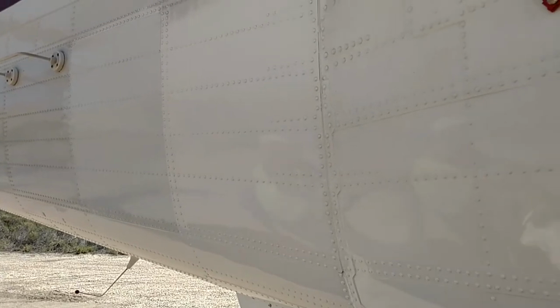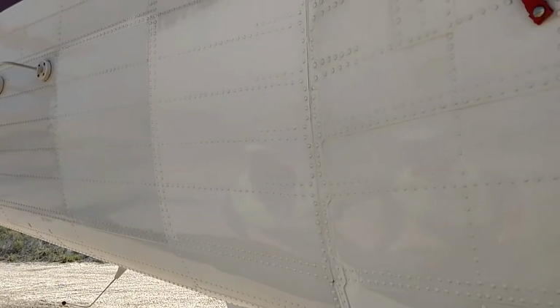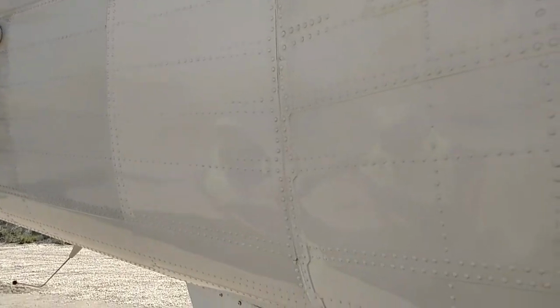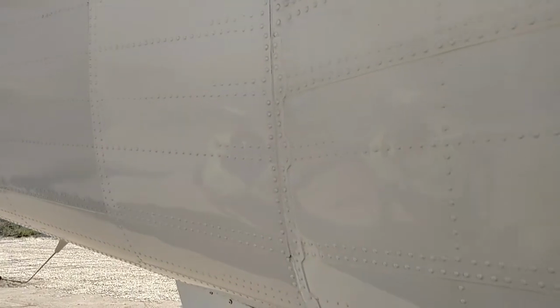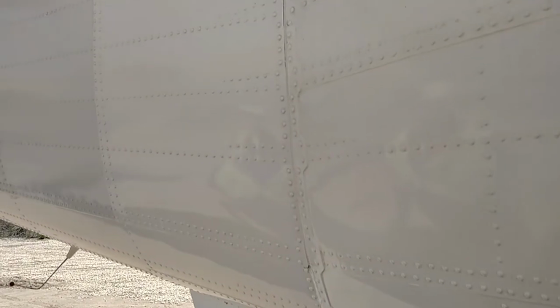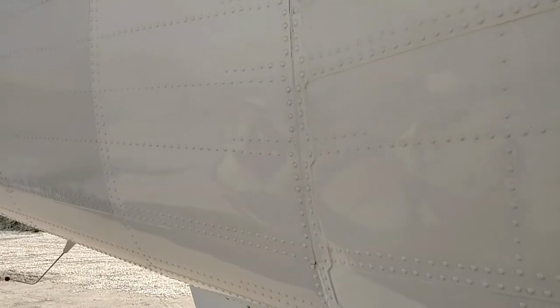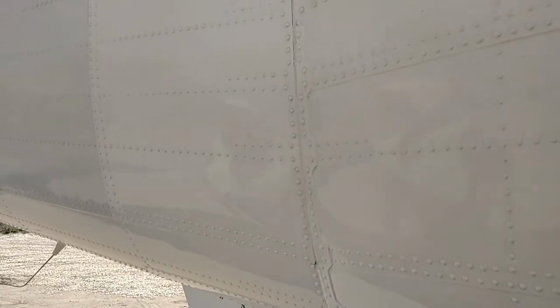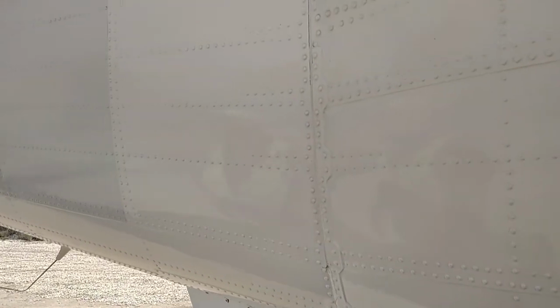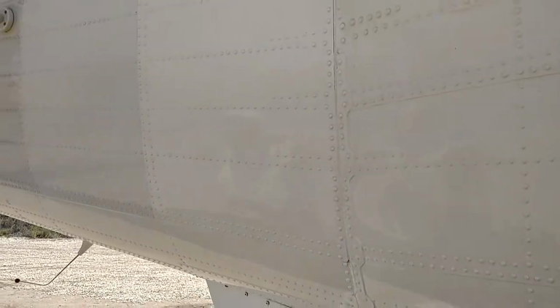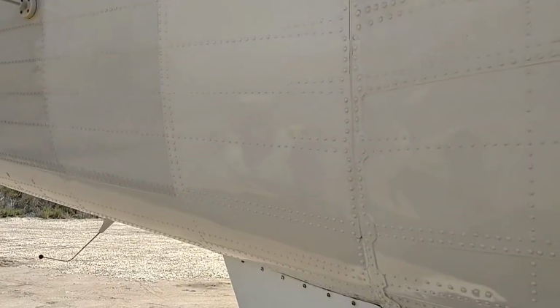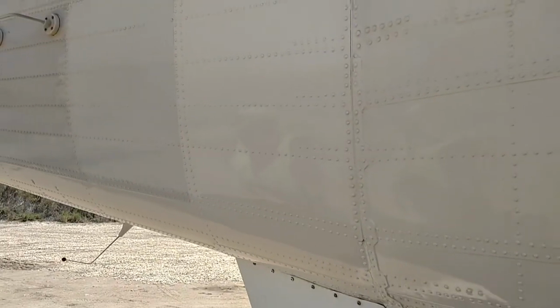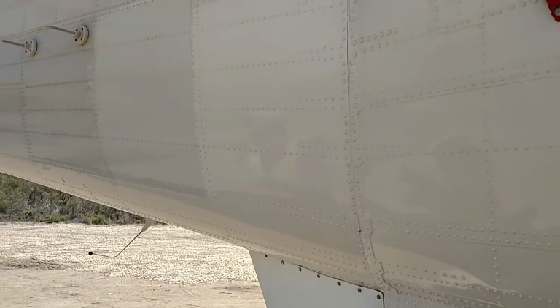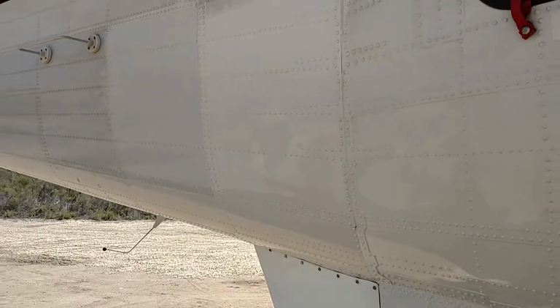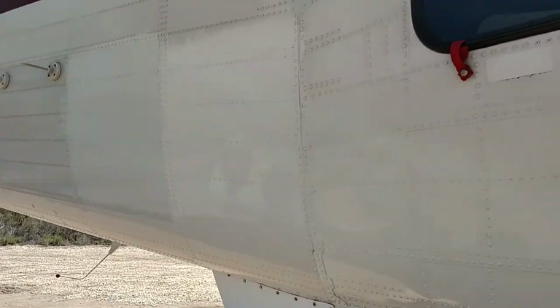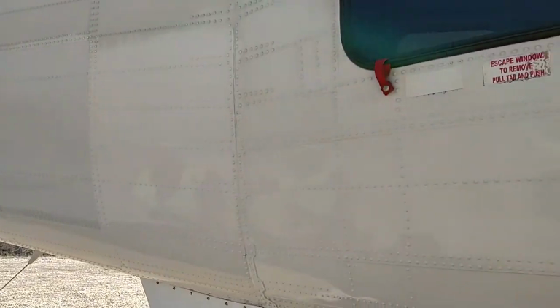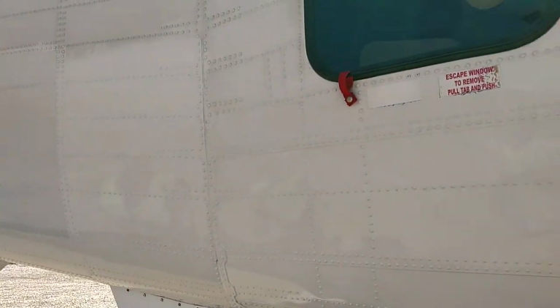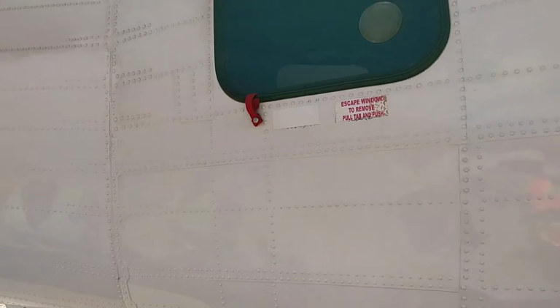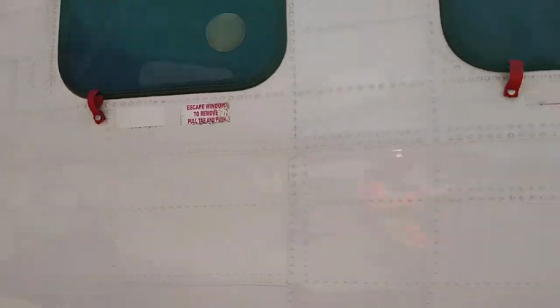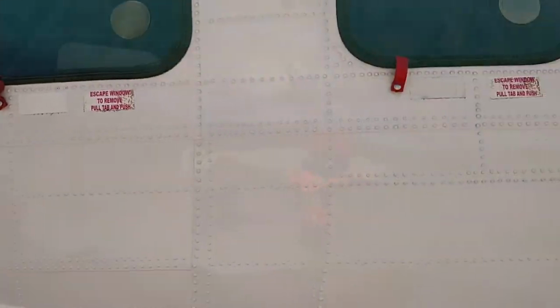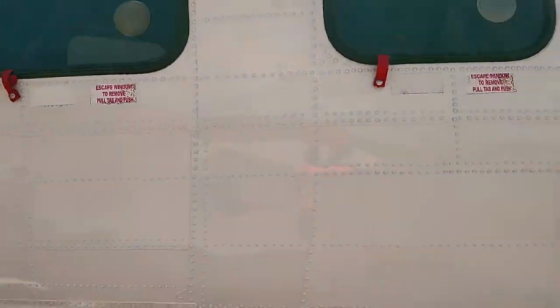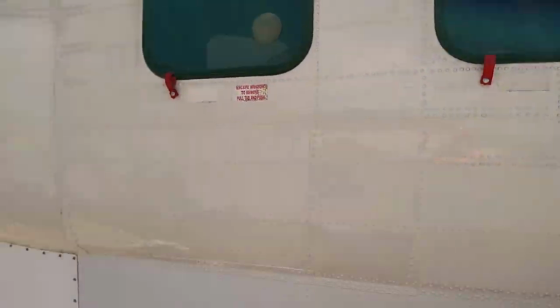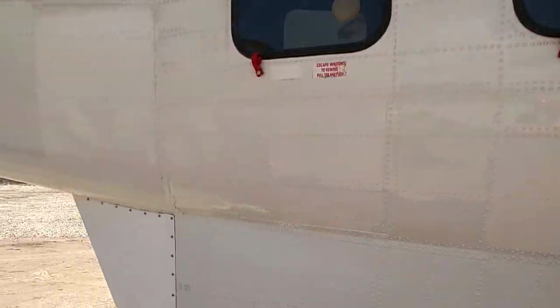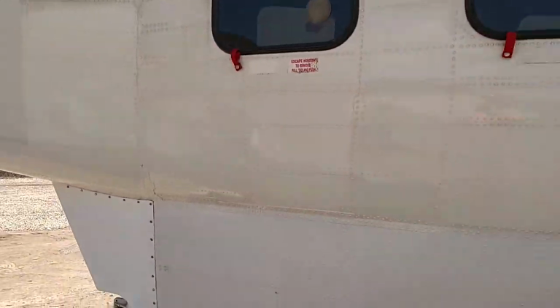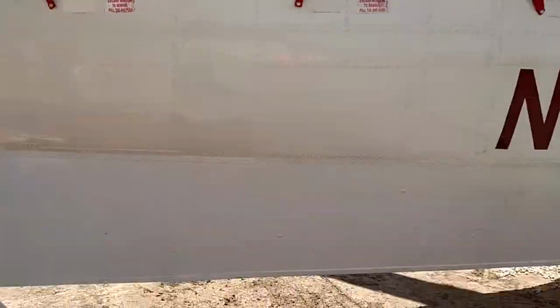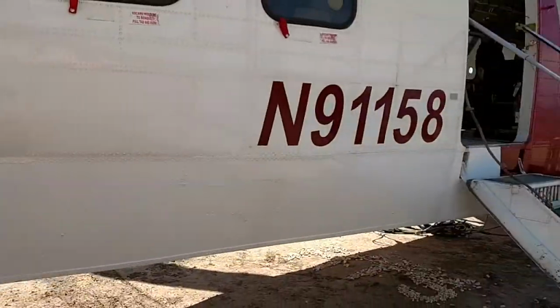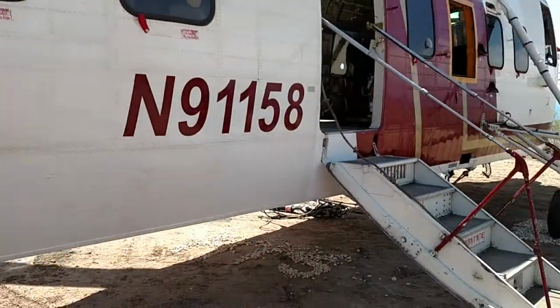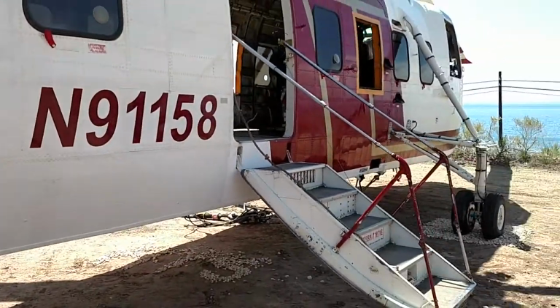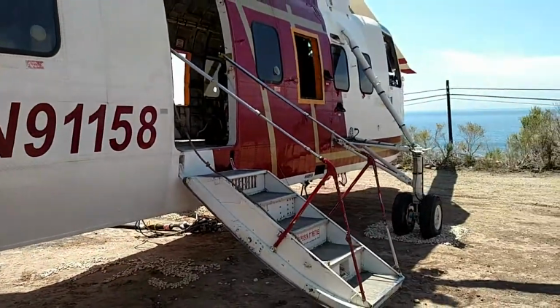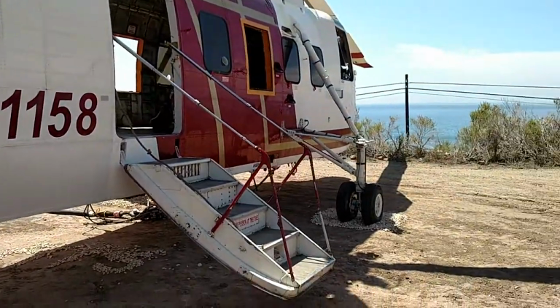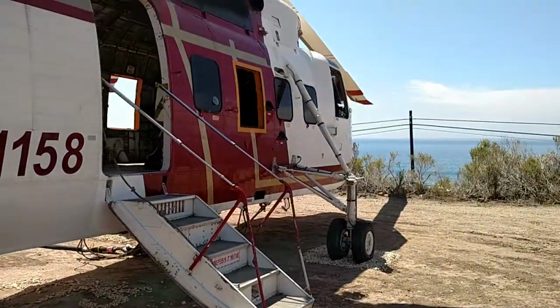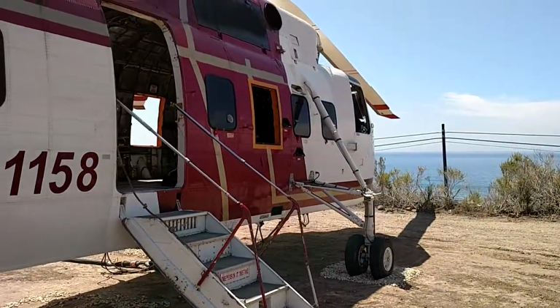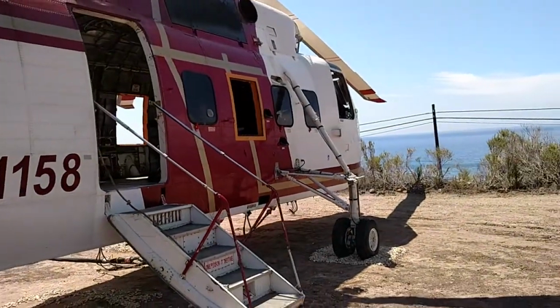Cleano is available at cleano.net. Let me step back here and we'll get a little bit bigger picture of this helicopter.